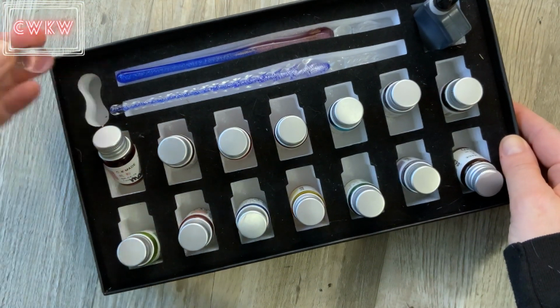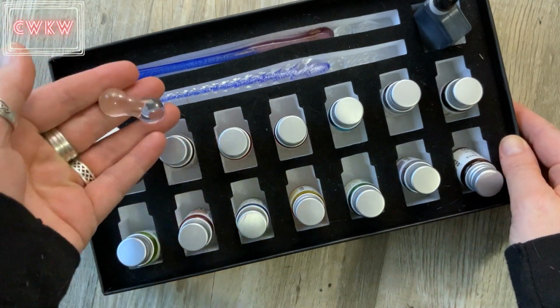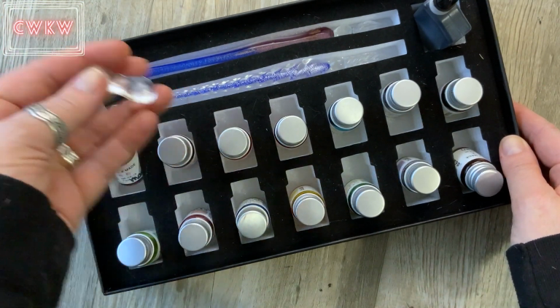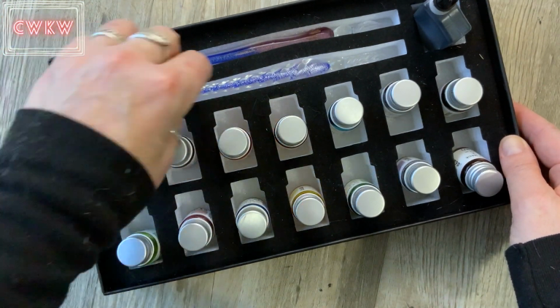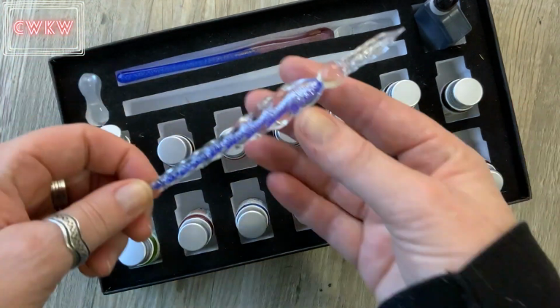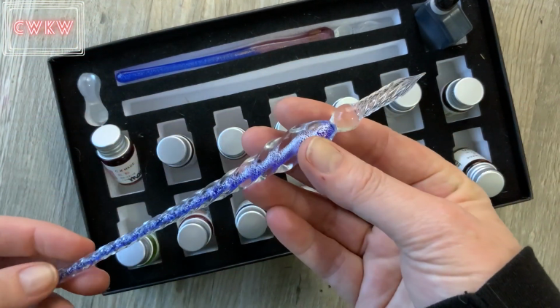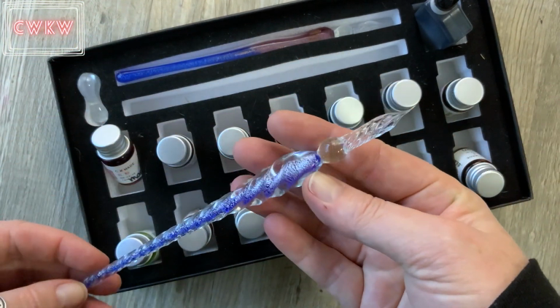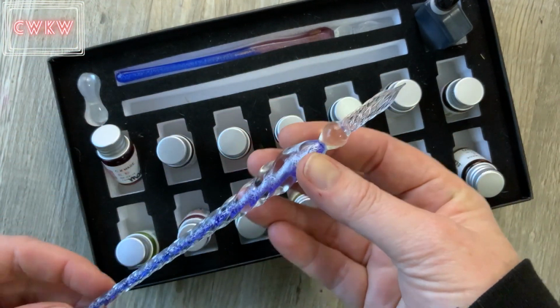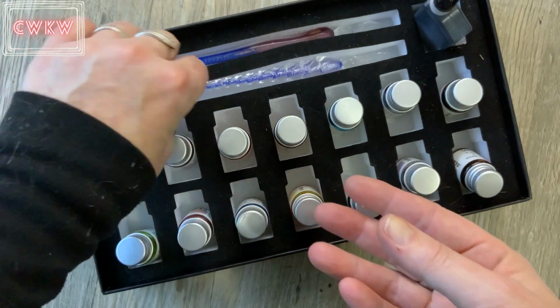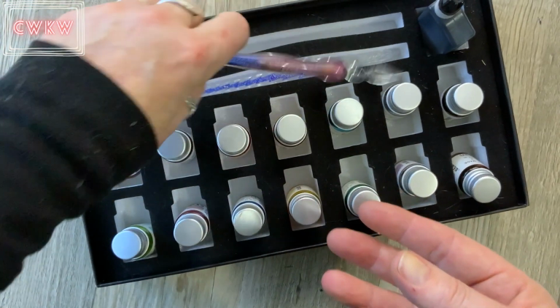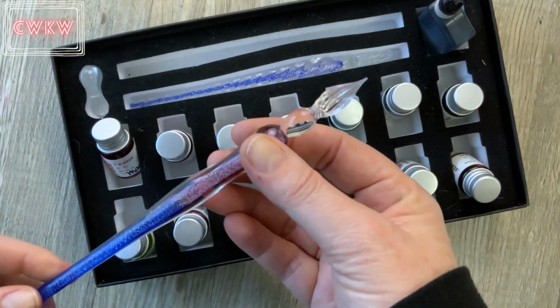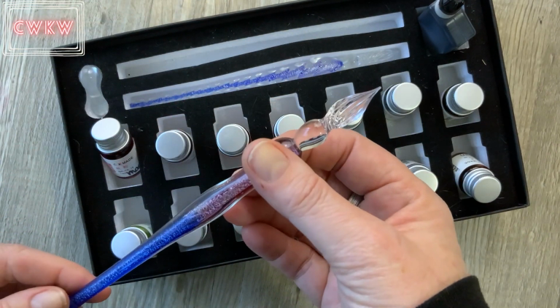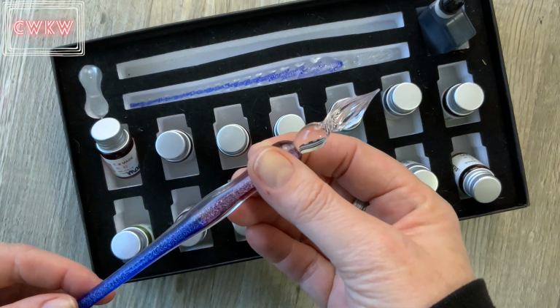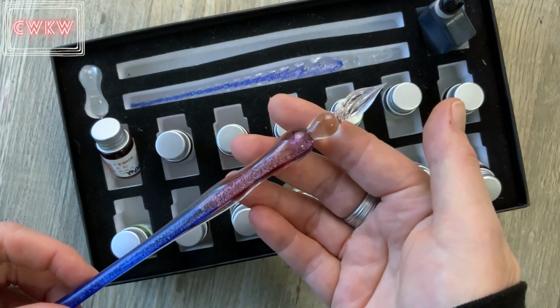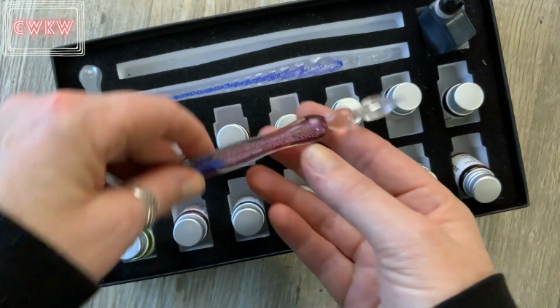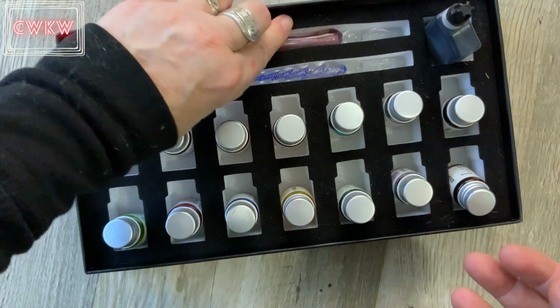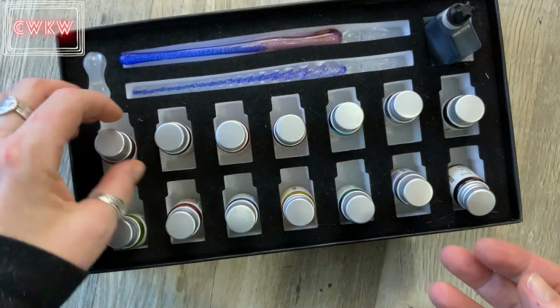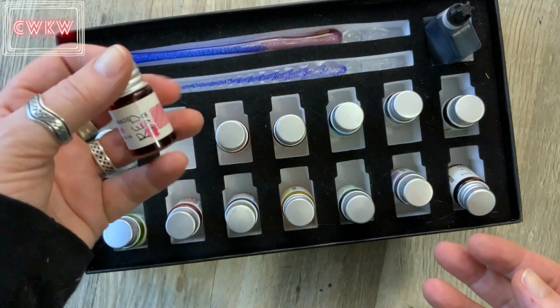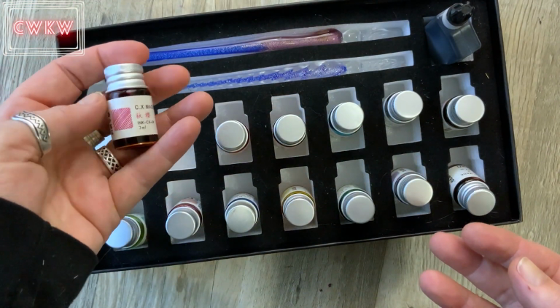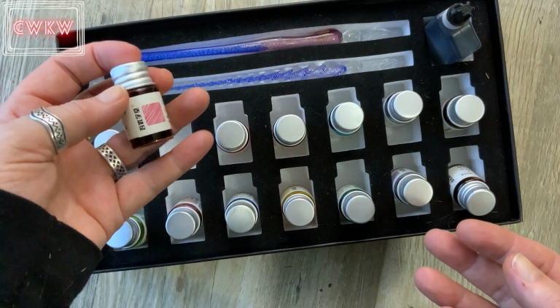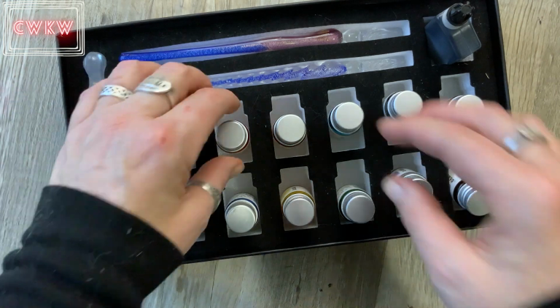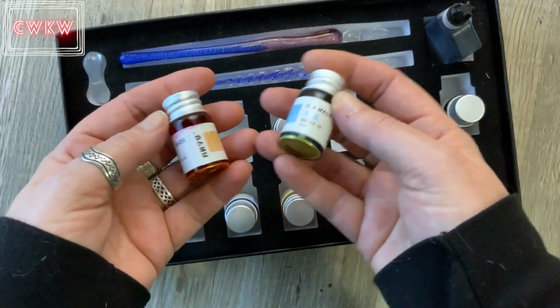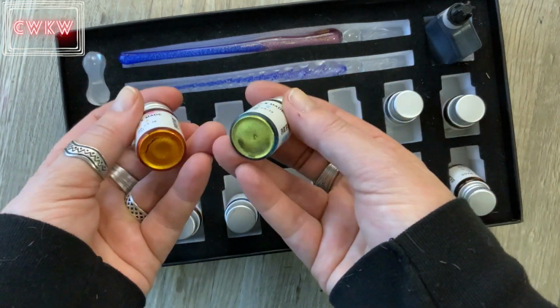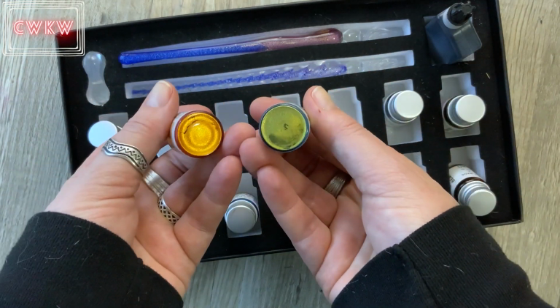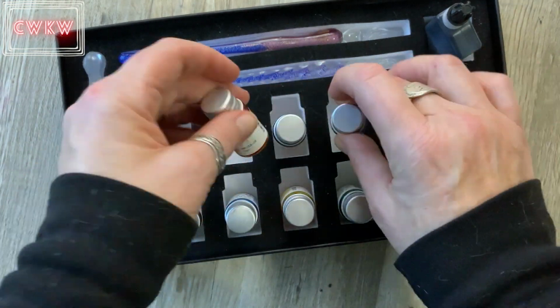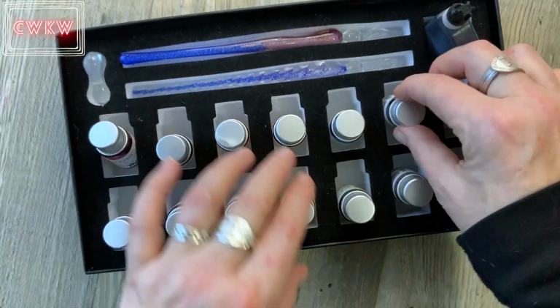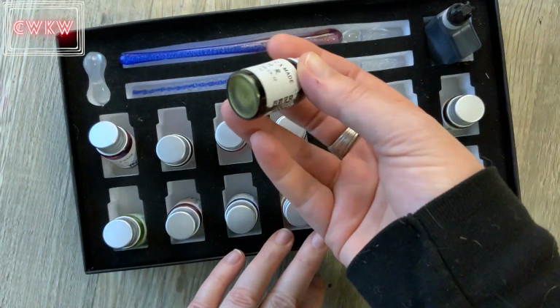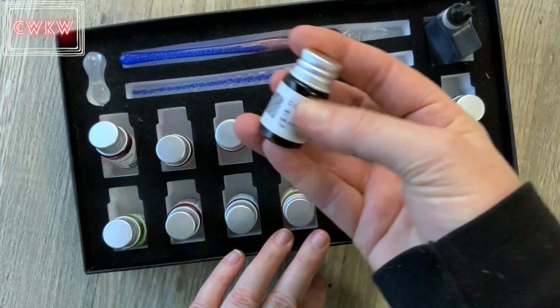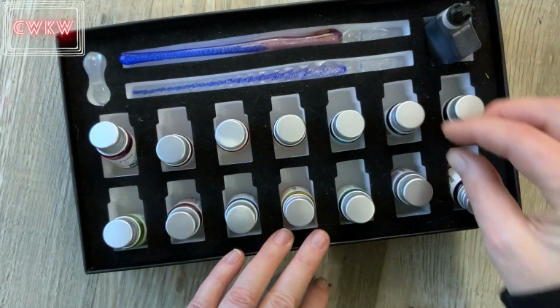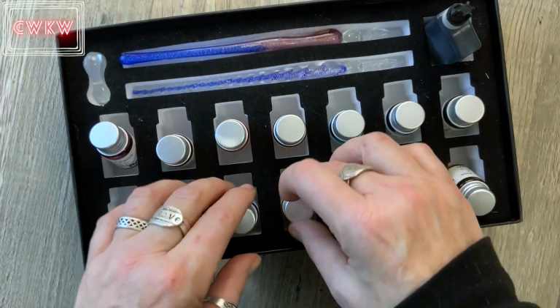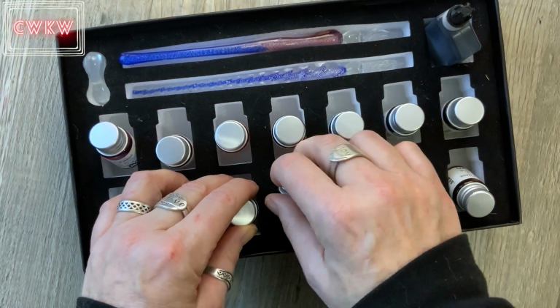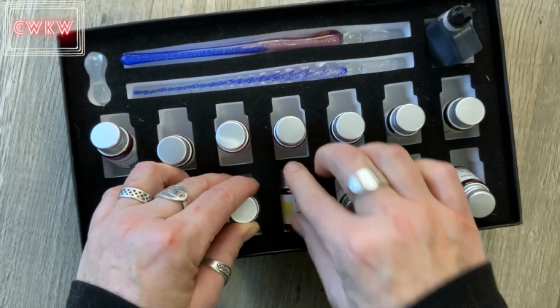It came with this pen rest, two dip pens — one with a finer and one with a wider point — and twelve inks. They all have glitter in them.